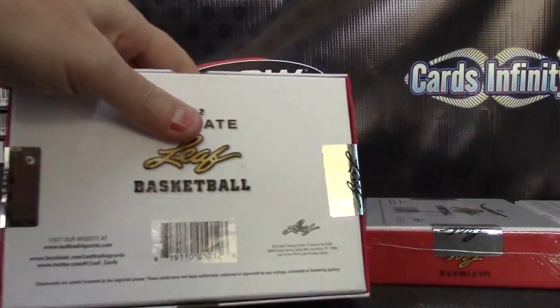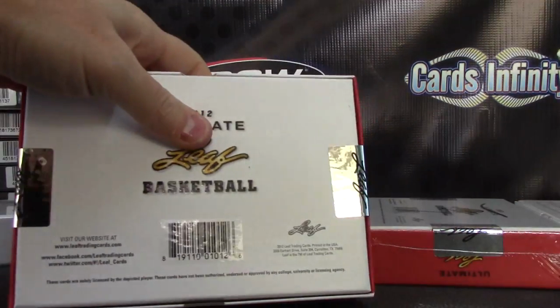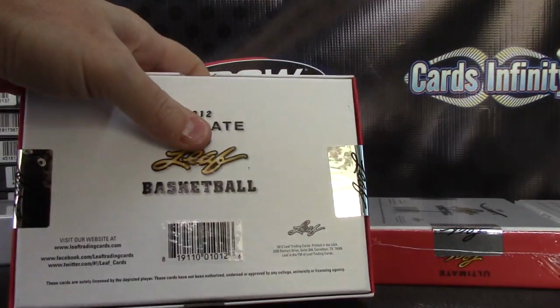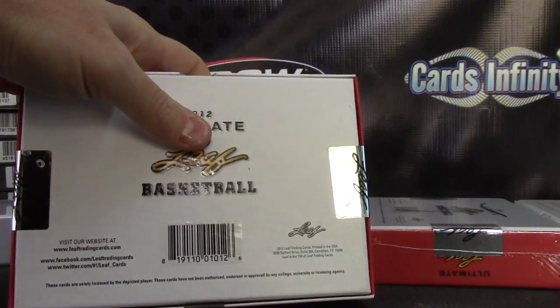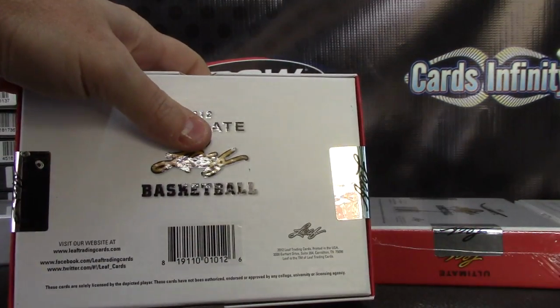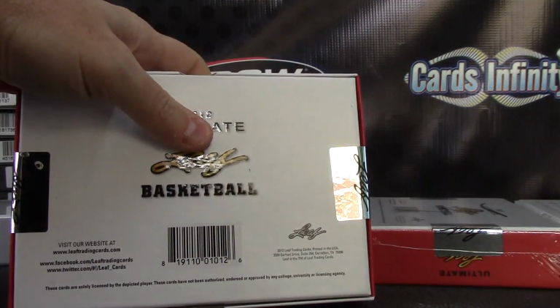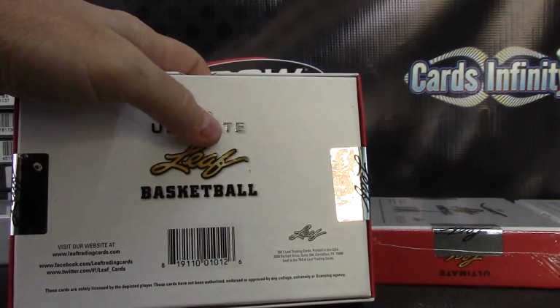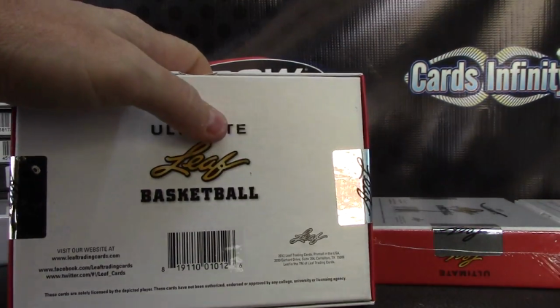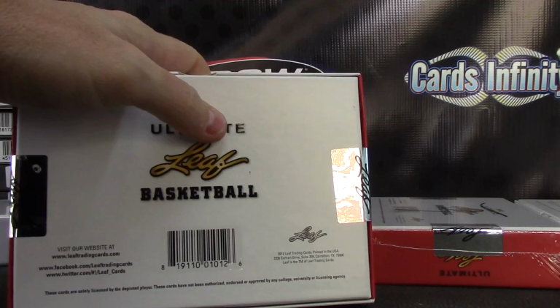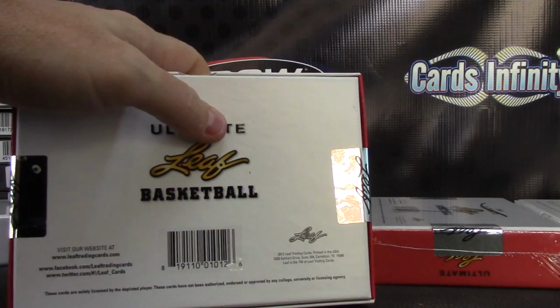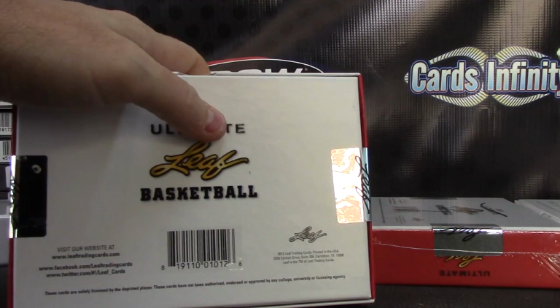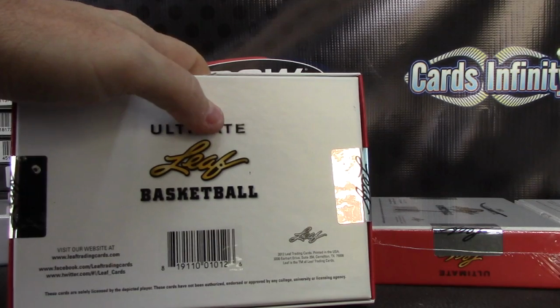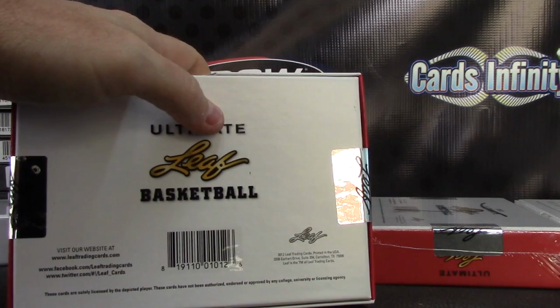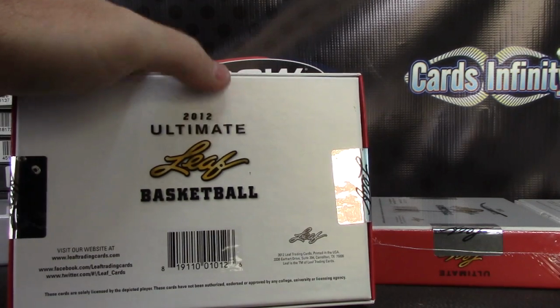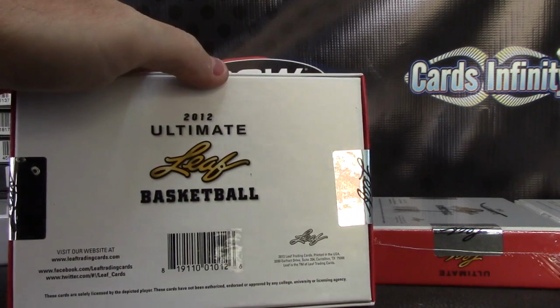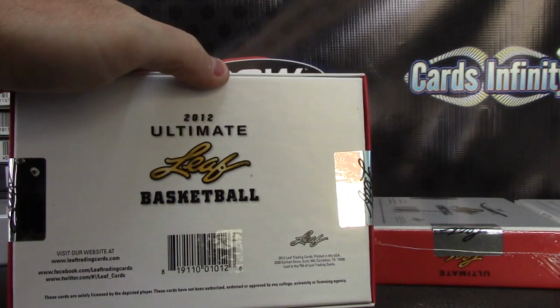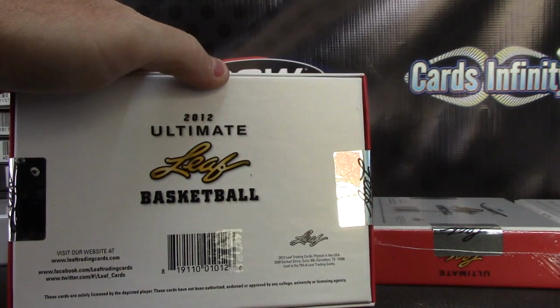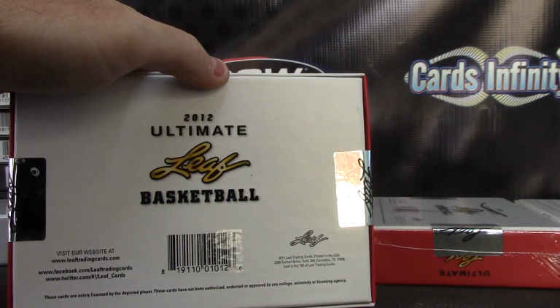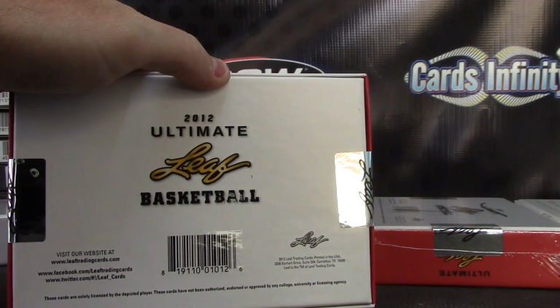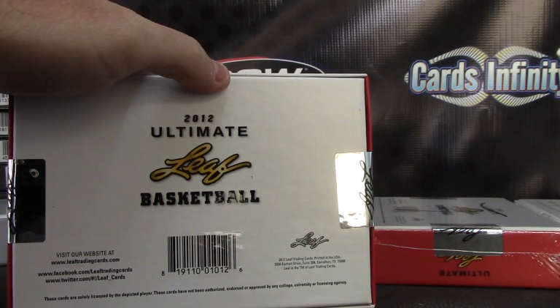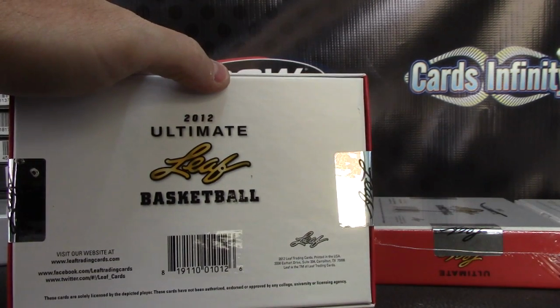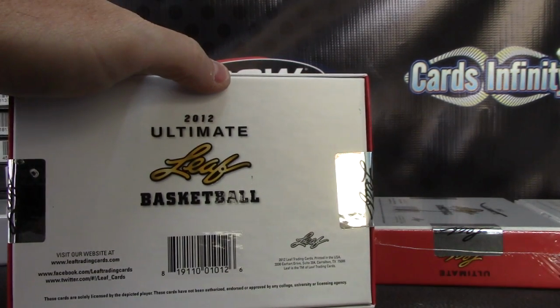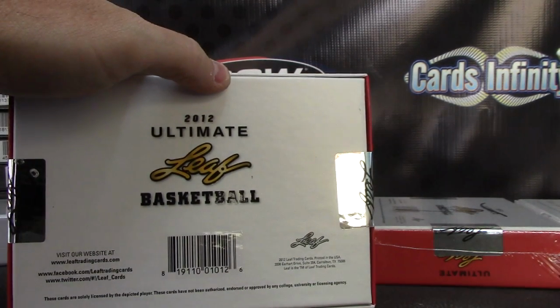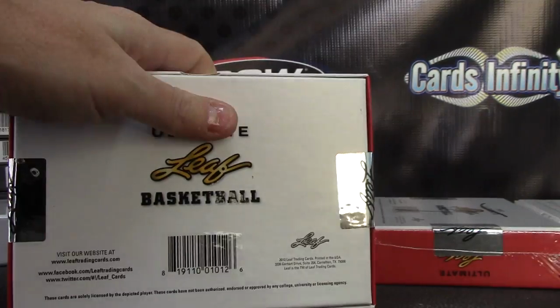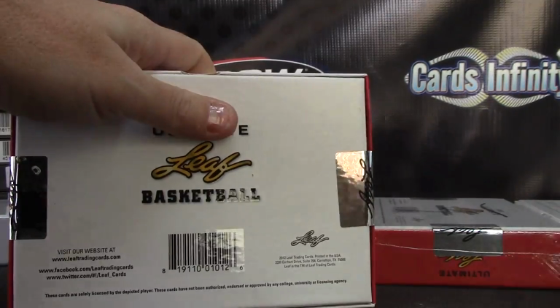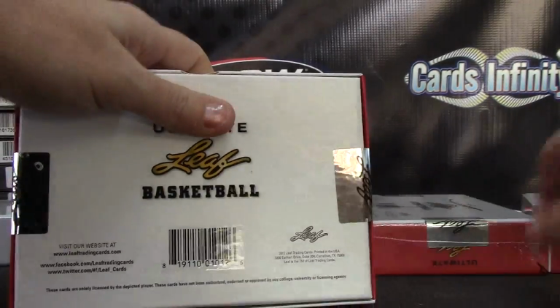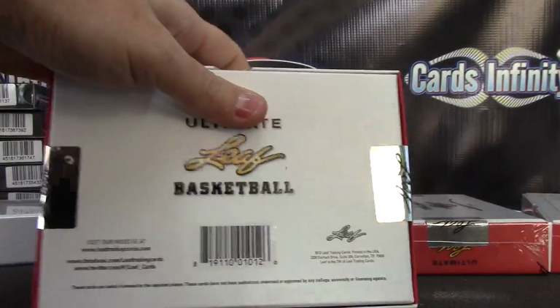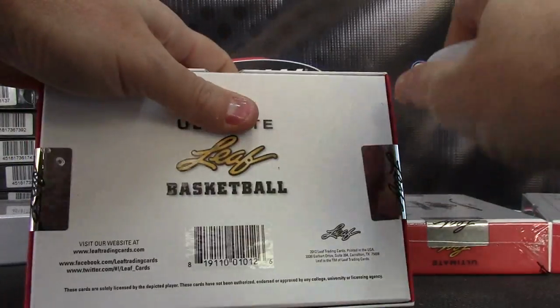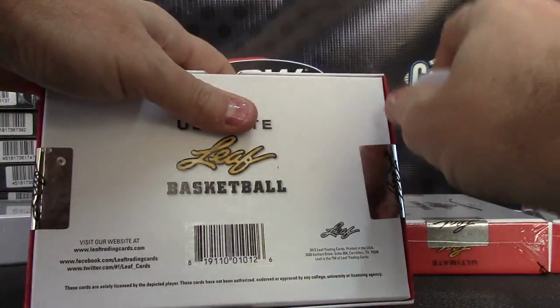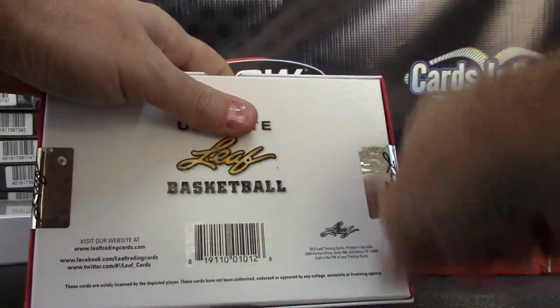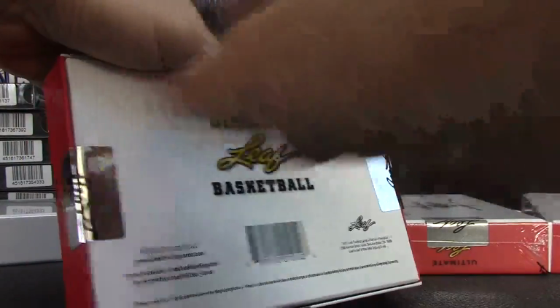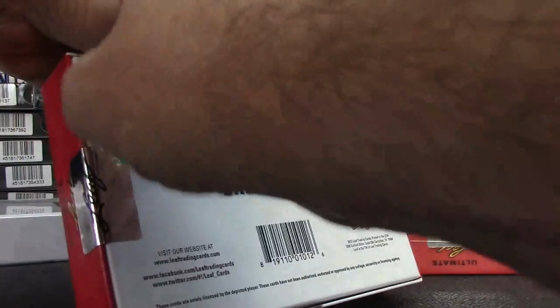Let me hope this is what you ordered. Let me see. I'm not getting the order notifications. Ultimate Basketball Hobby, okay. Here we go, JJ Savvy.